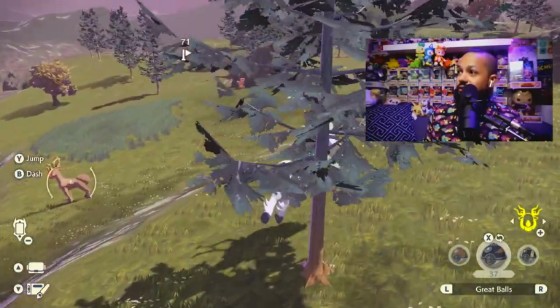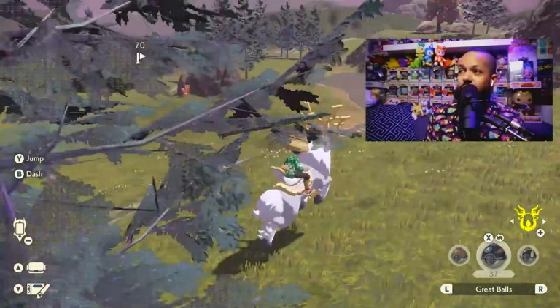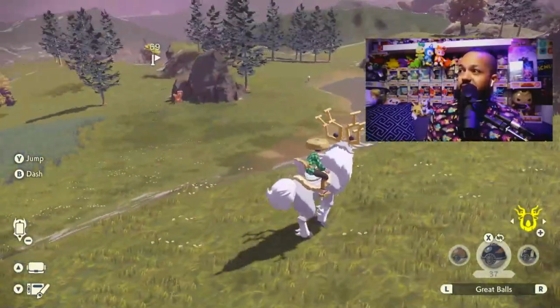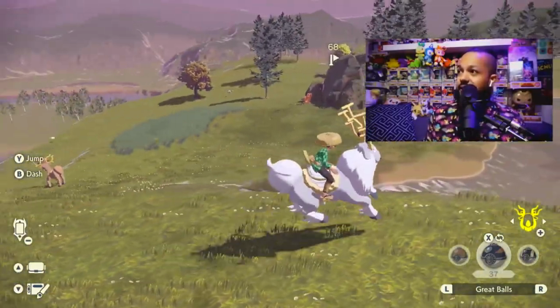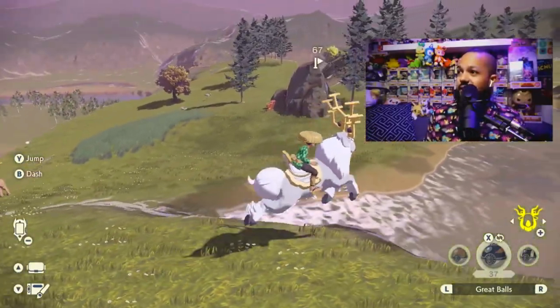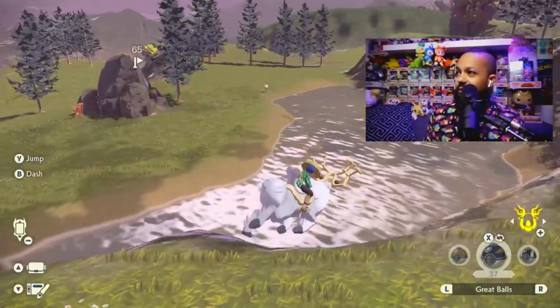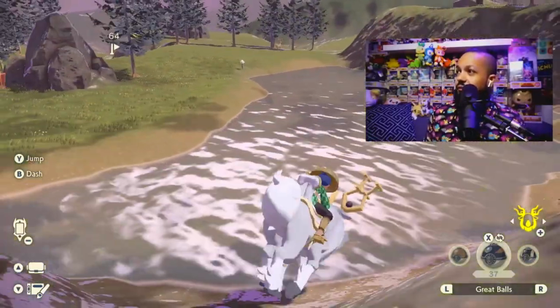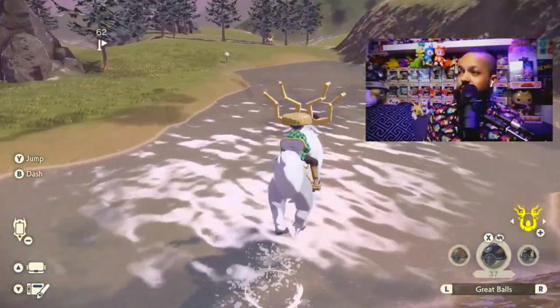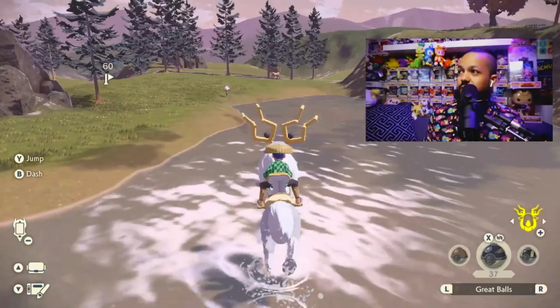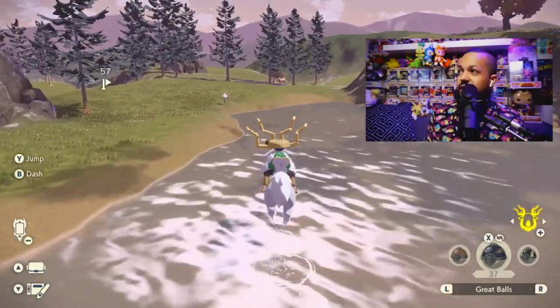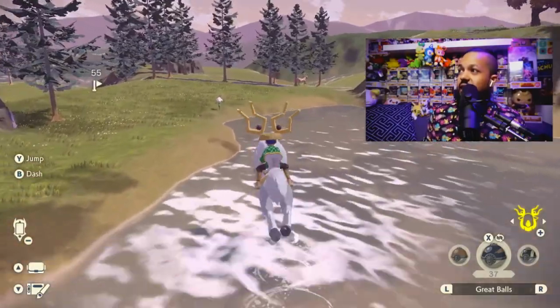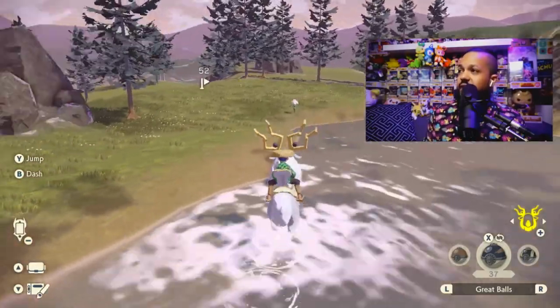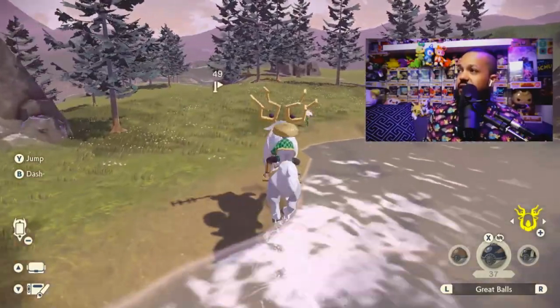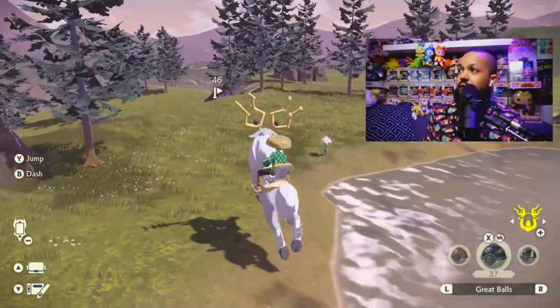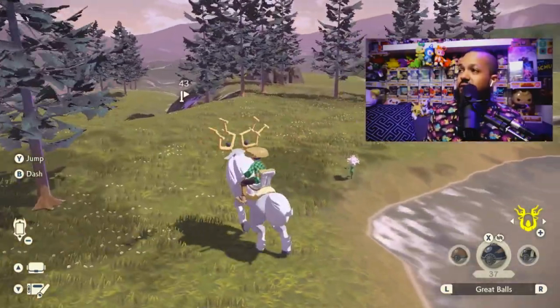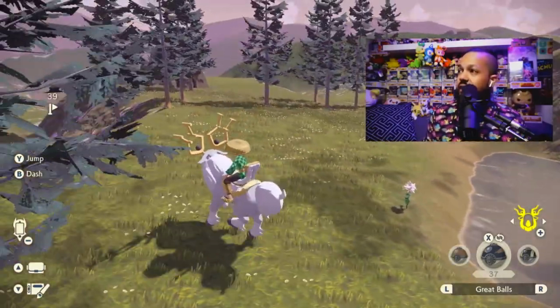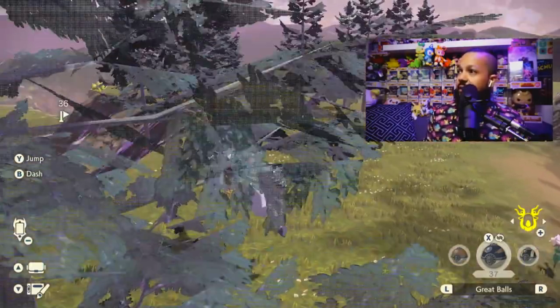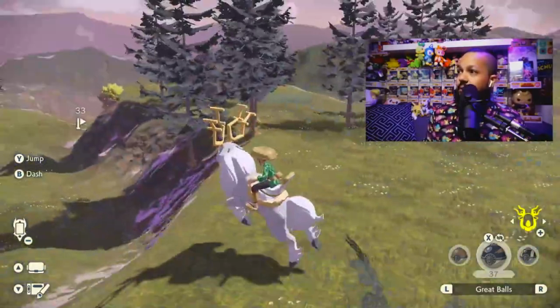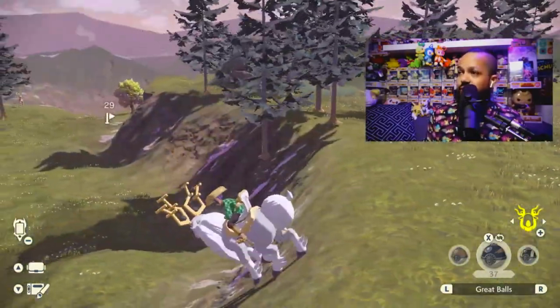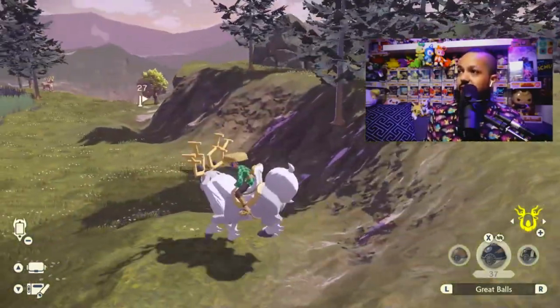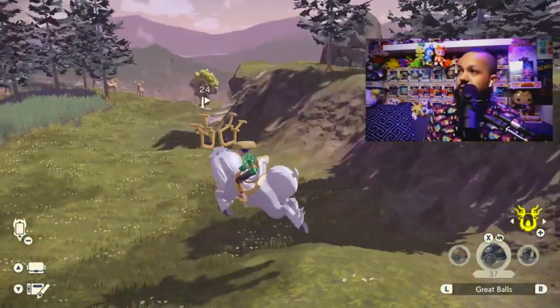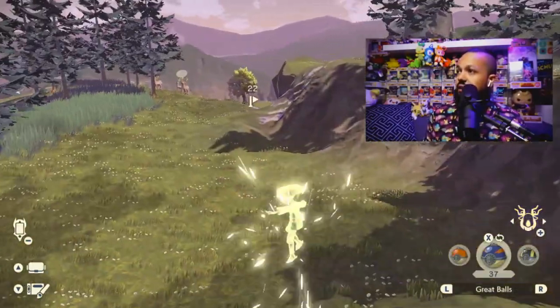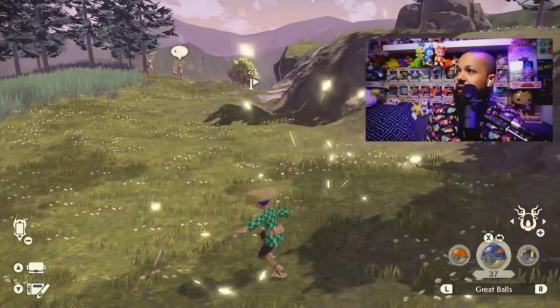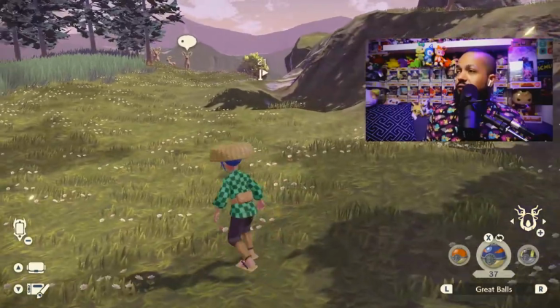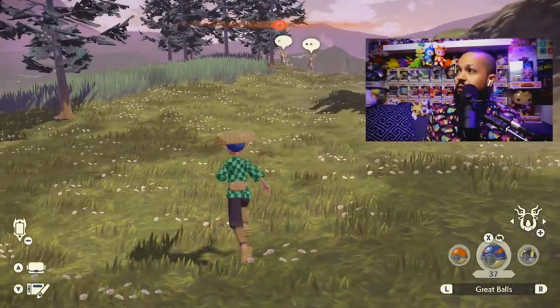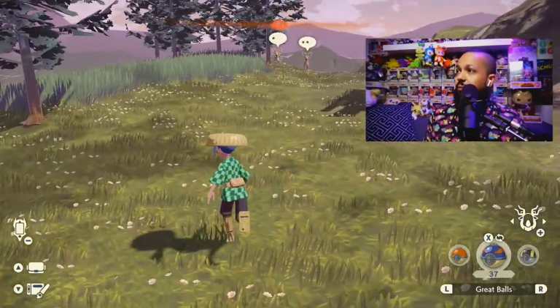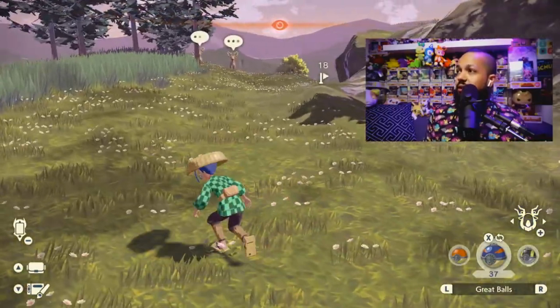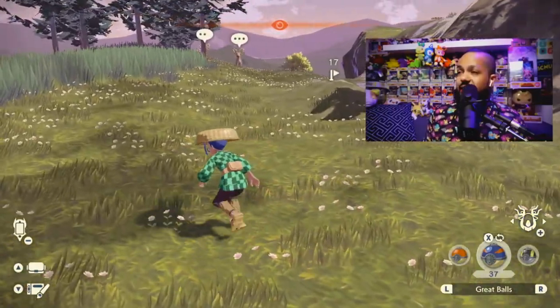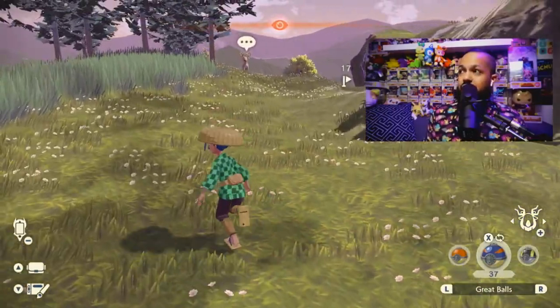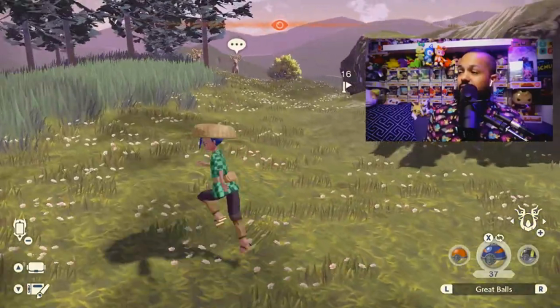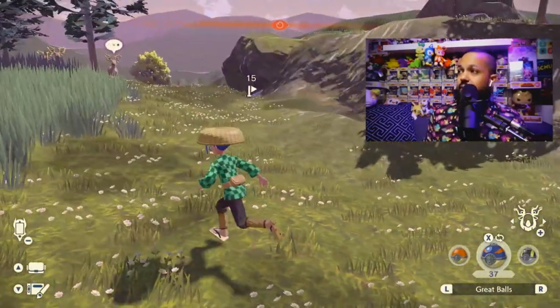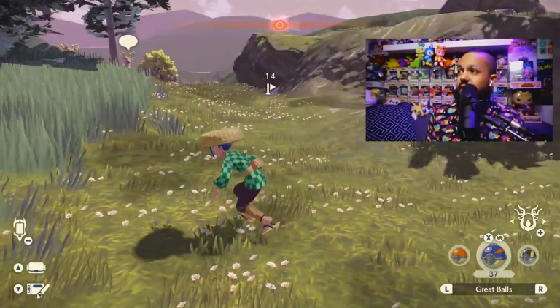There's an alpha Stantler there. Kind of wish that alpha Stantler was shiny. And don't forget — alphas can appear at the outbreak and they can be shiny. So they can be both of those things.